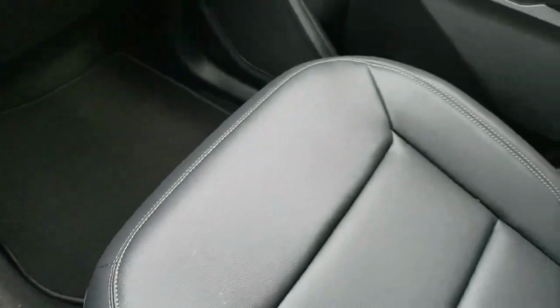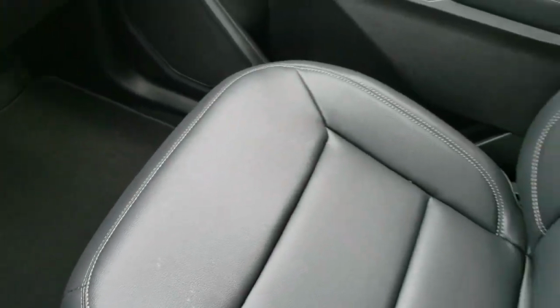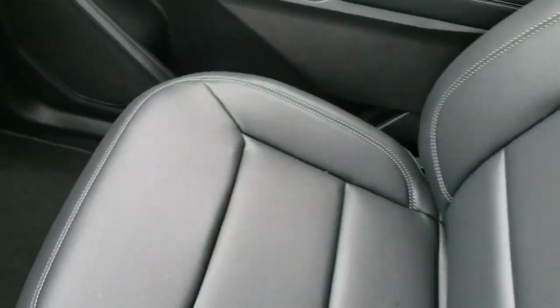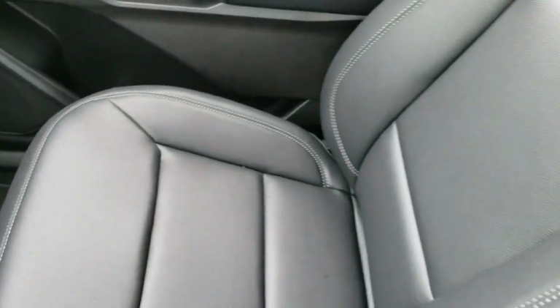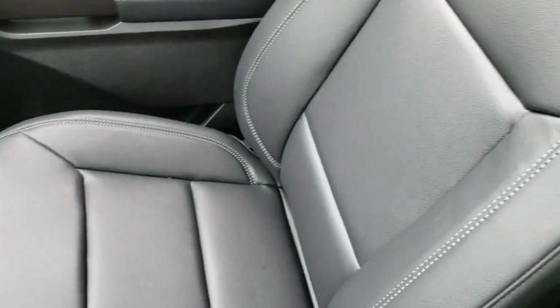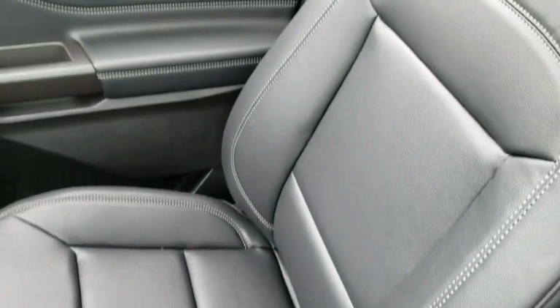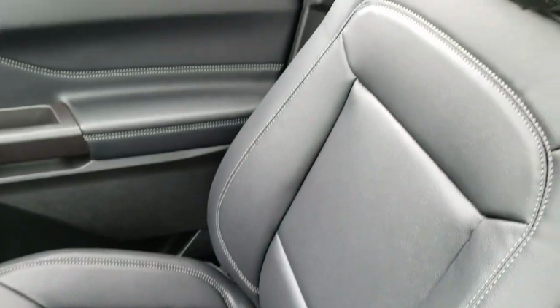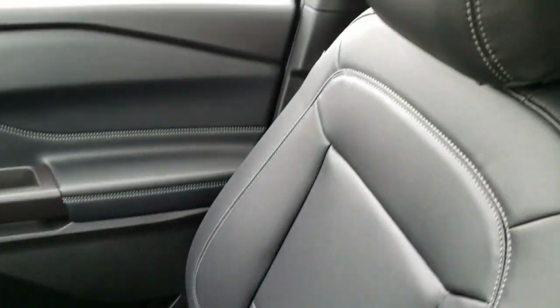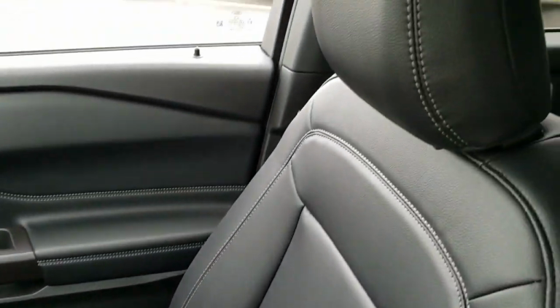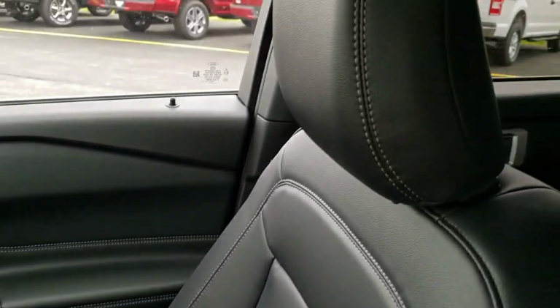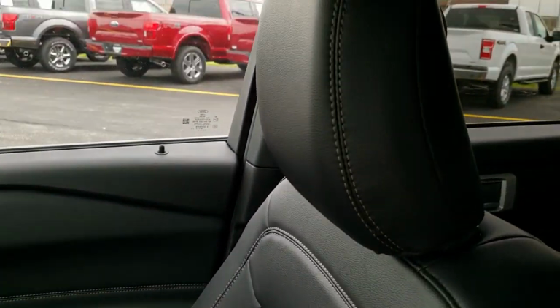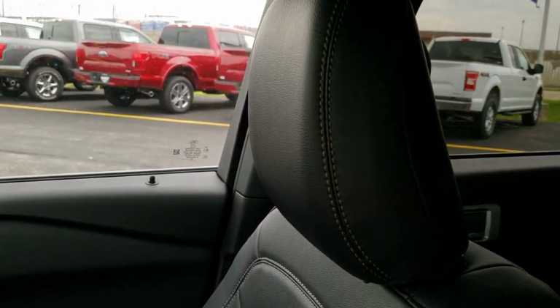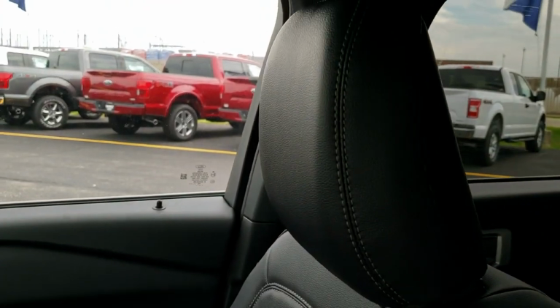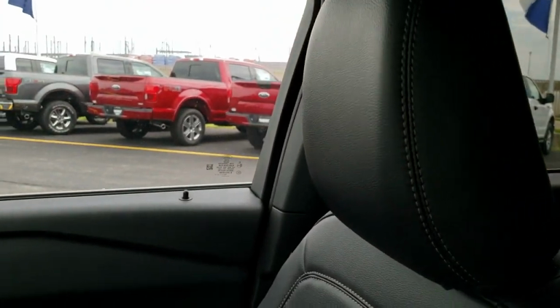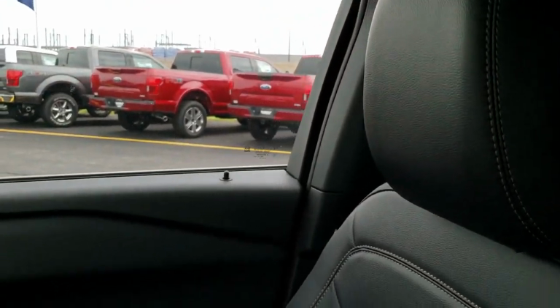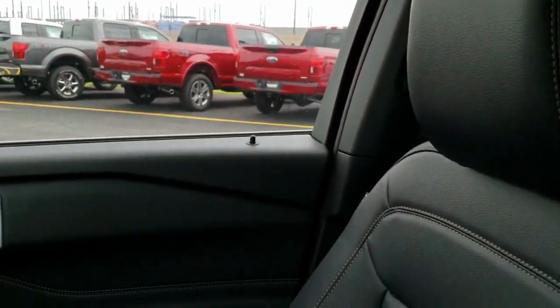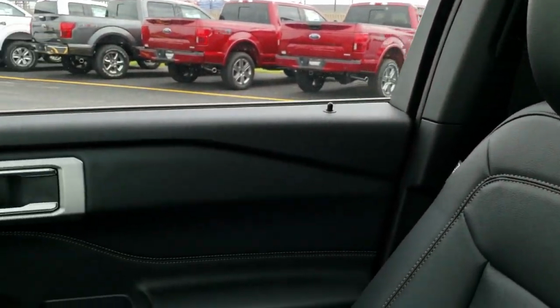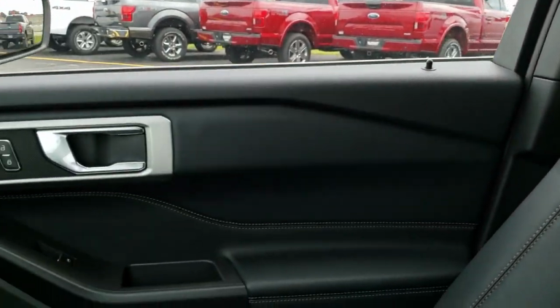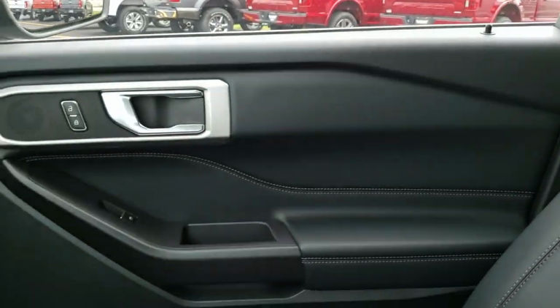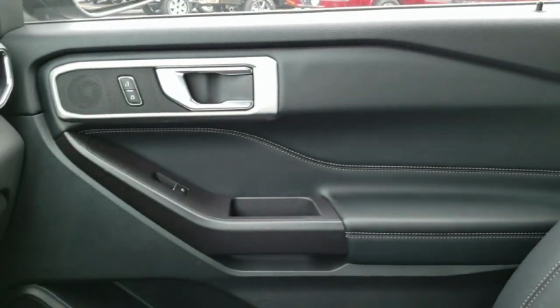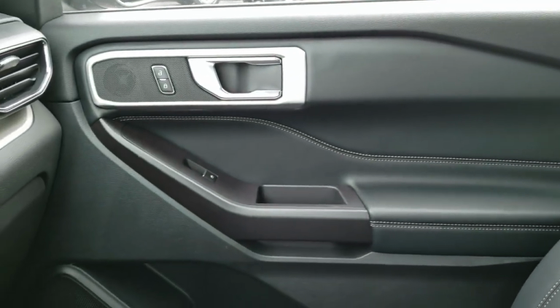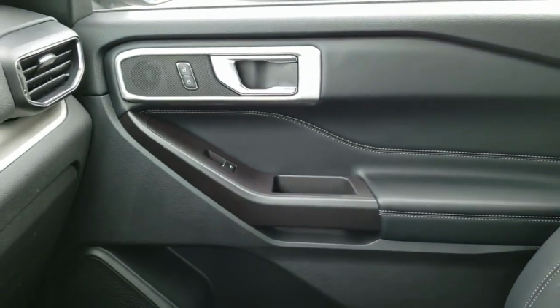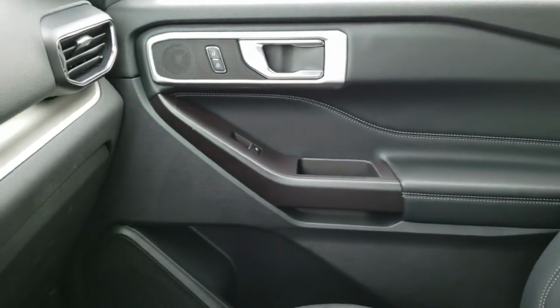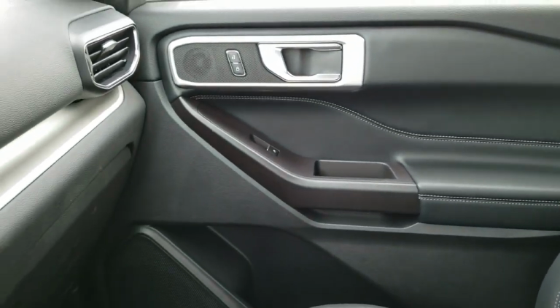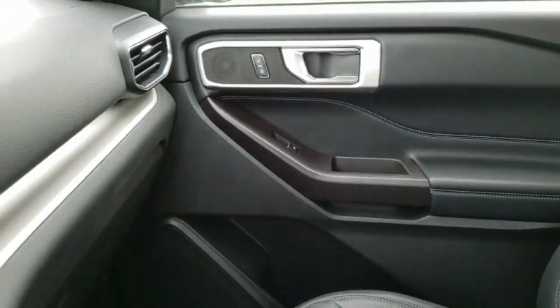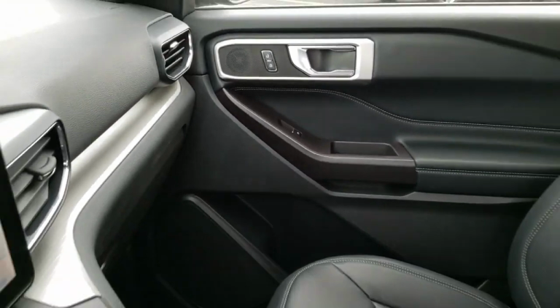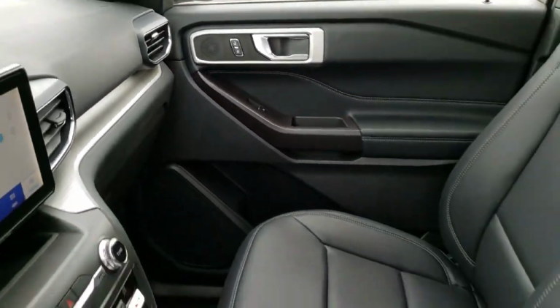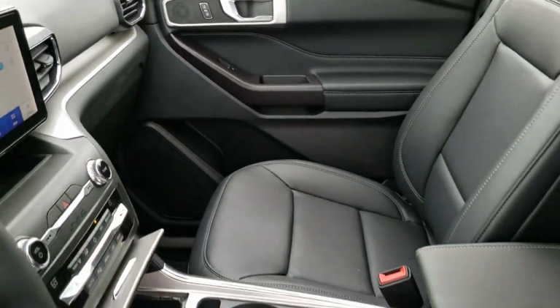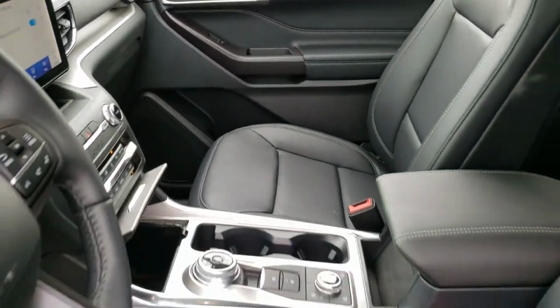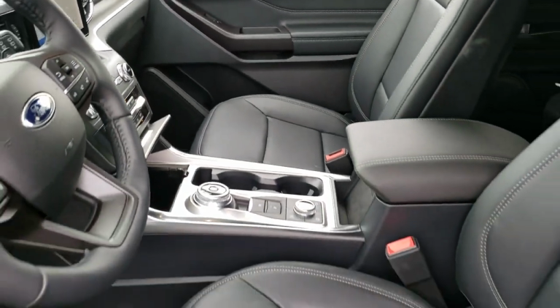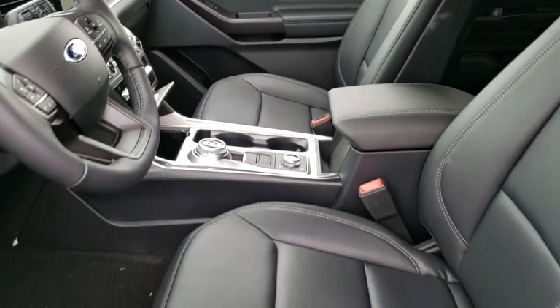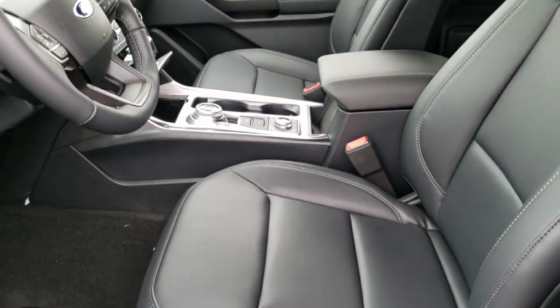These seats are super comfortable and the ride in this thing is phenomenal — you definitely got to come check it out. Let's take a quick look at the back seats and show you all the room back there.